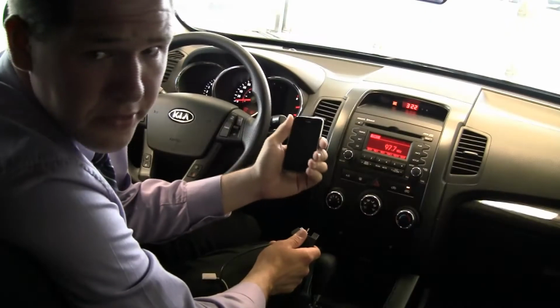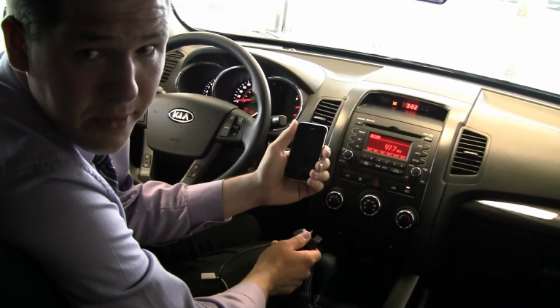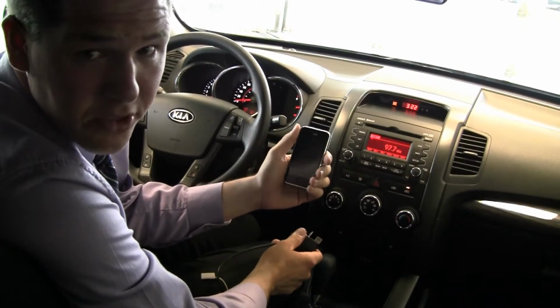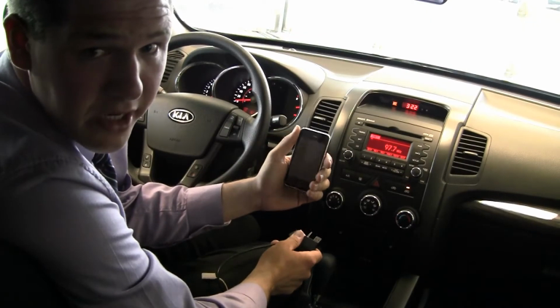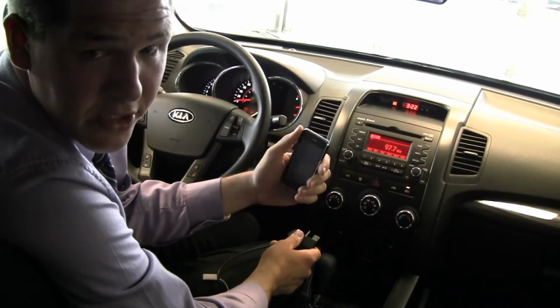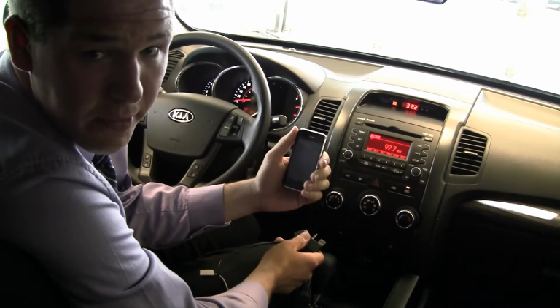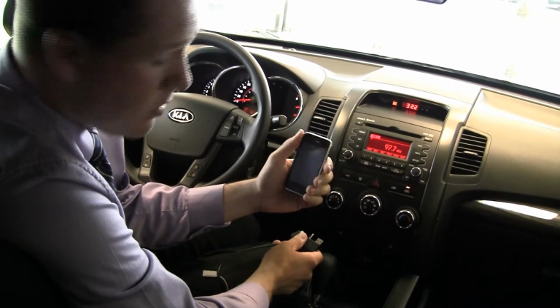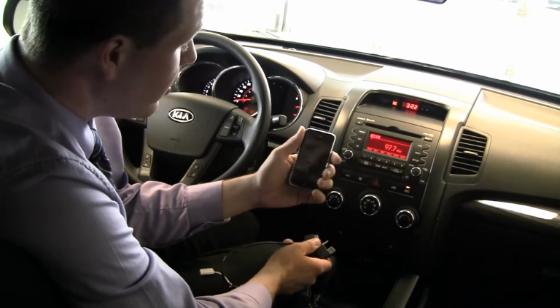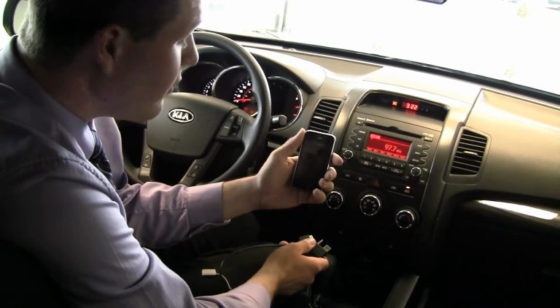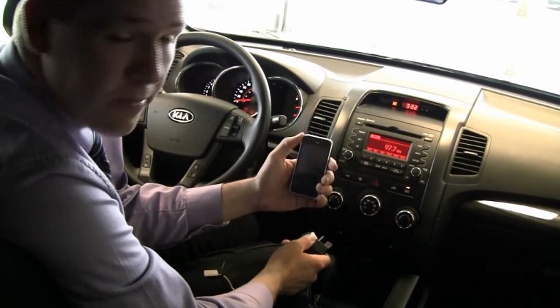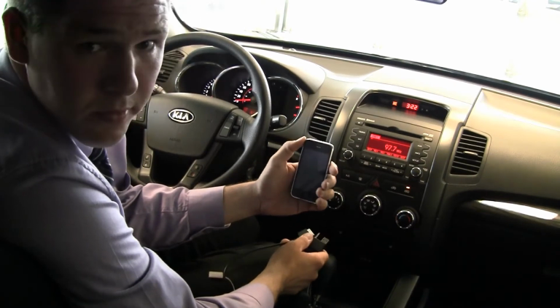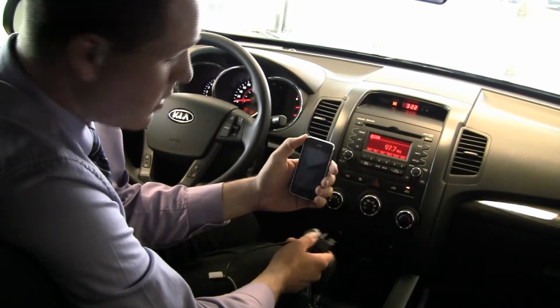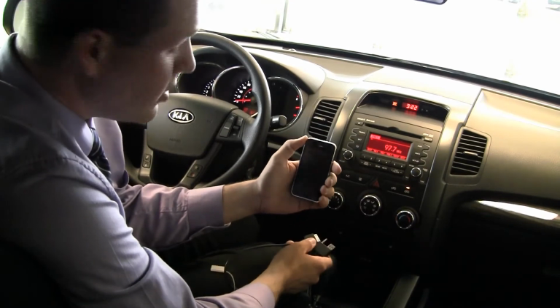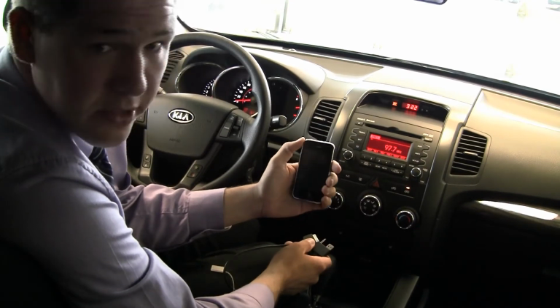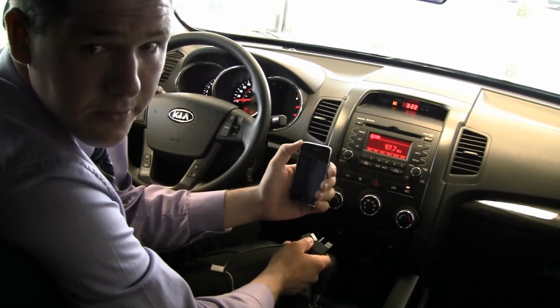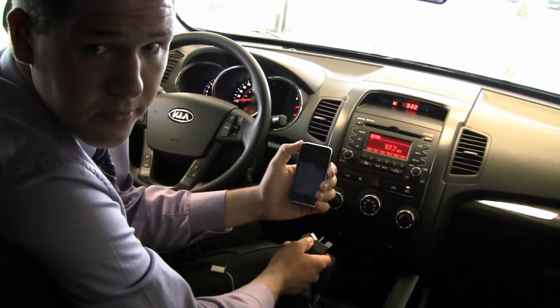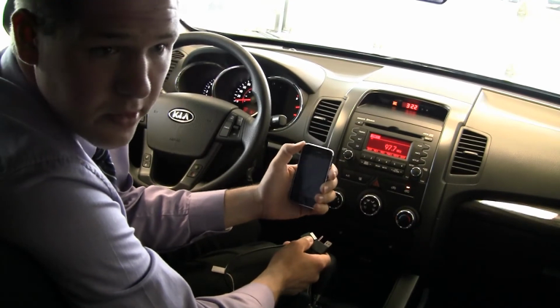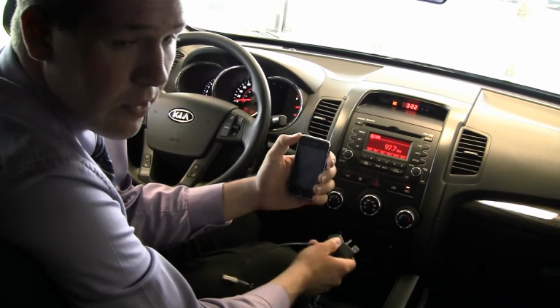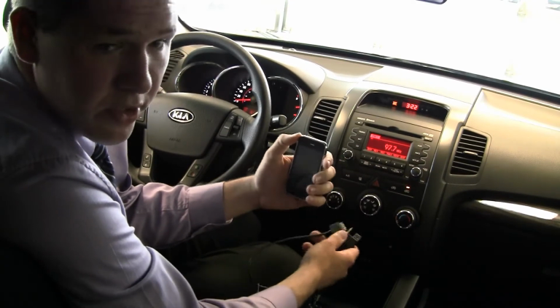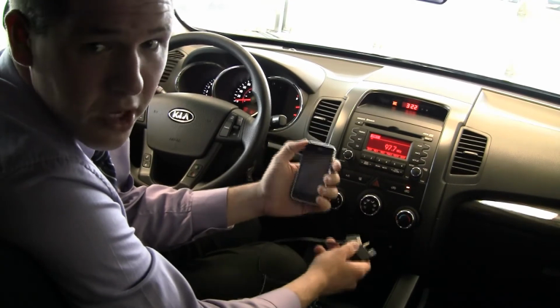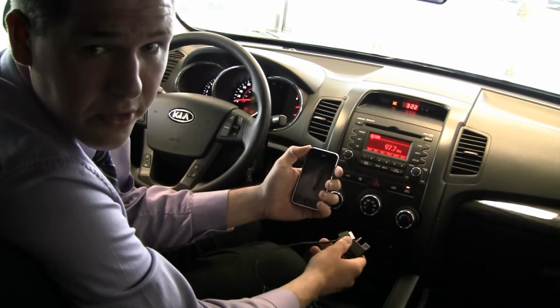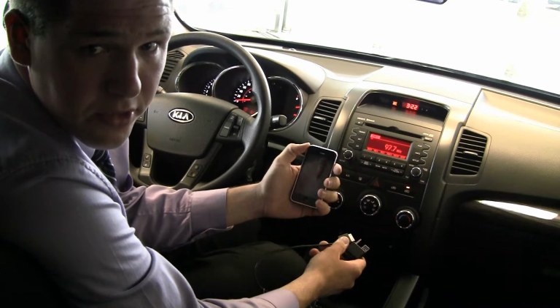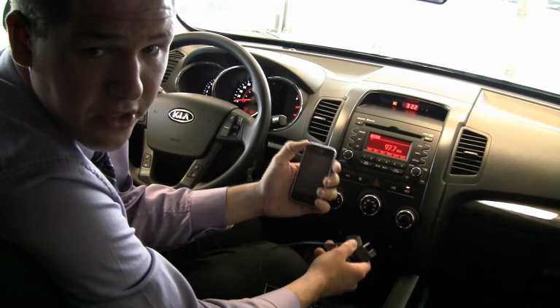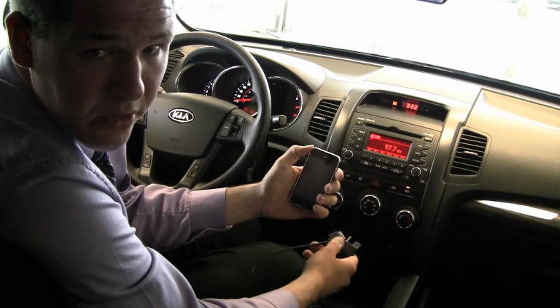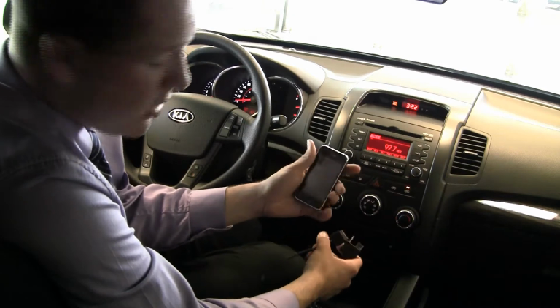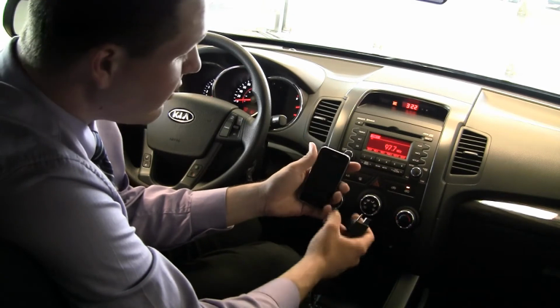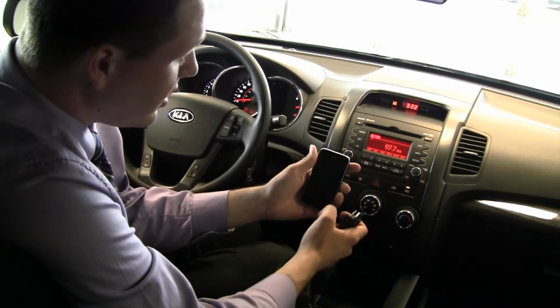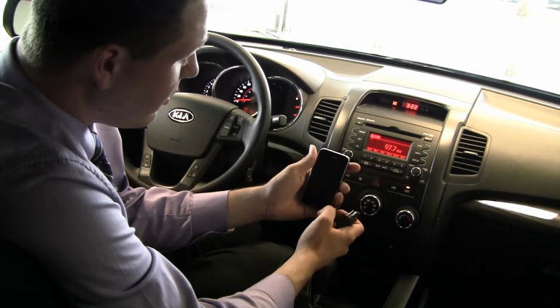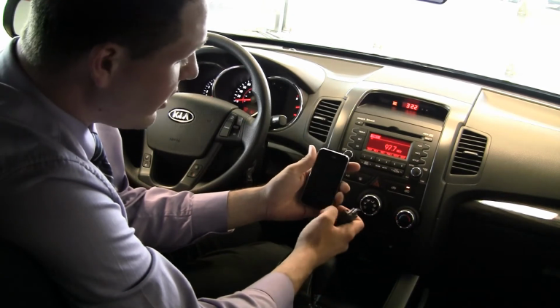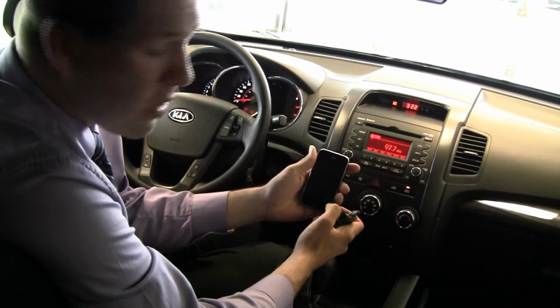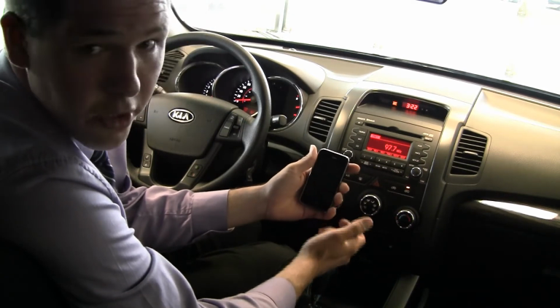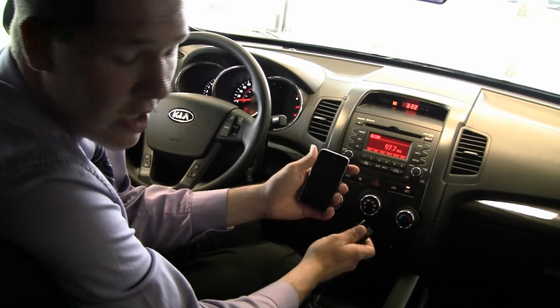So now I'm going to show you how to connect your iPod or your iPhone to your Sorento, so that way you can use the audio controls on the steering wheel rather than having to use the iPhone or the iPod while you're driving.